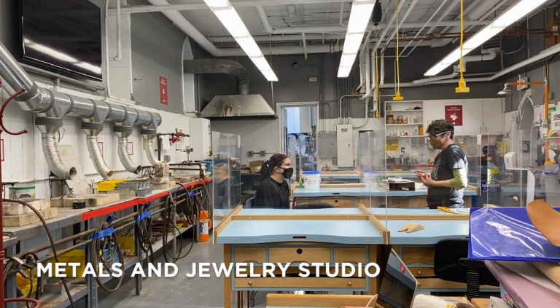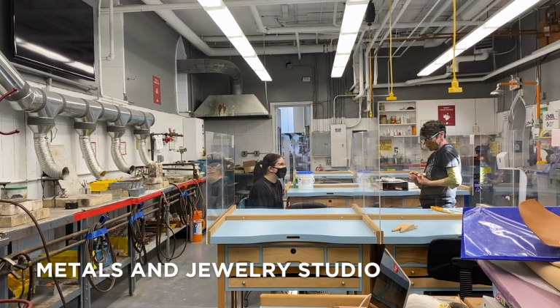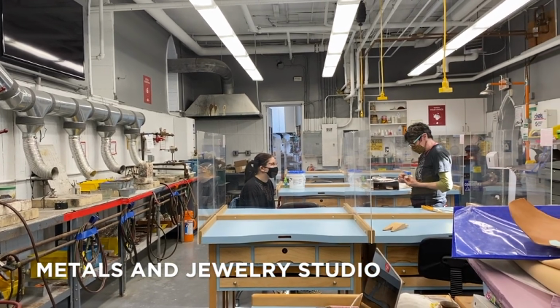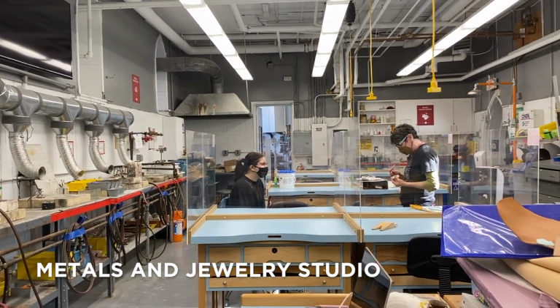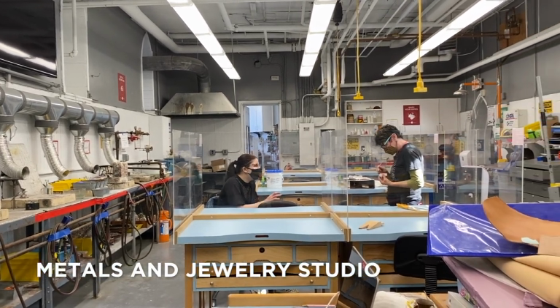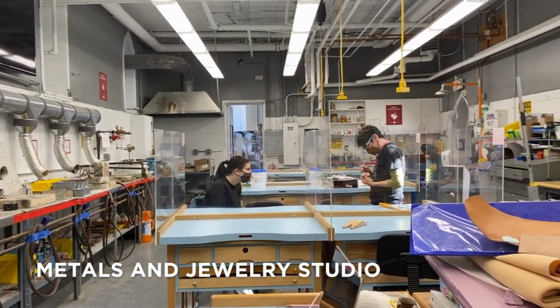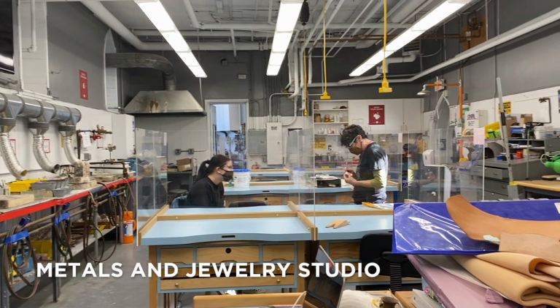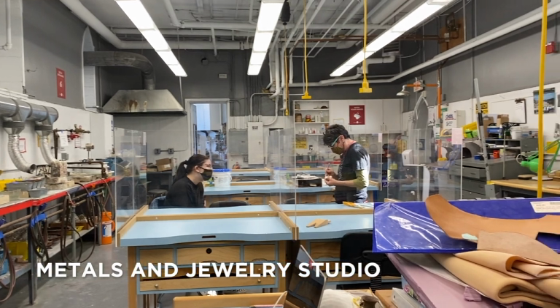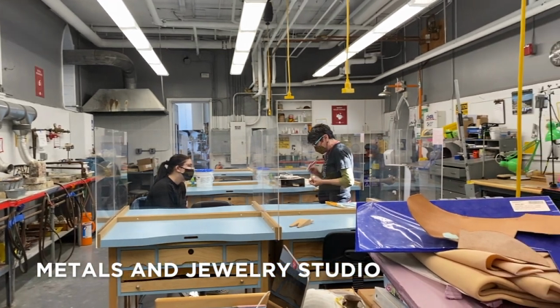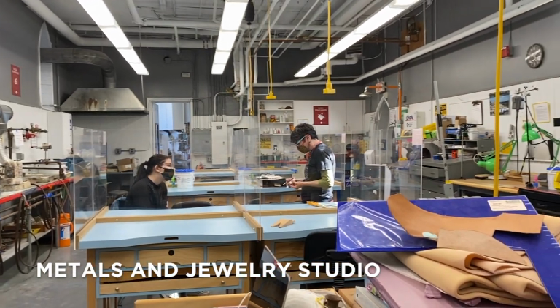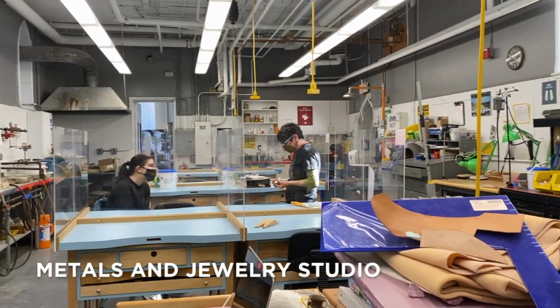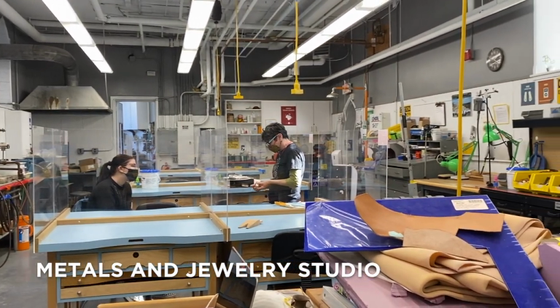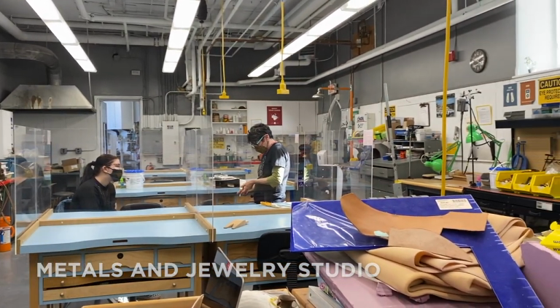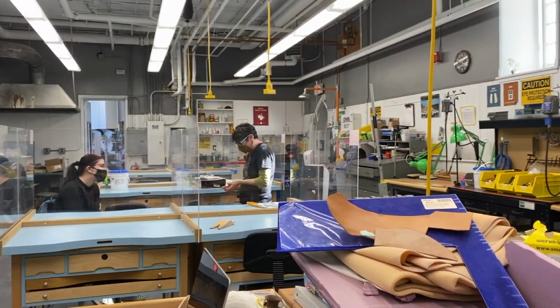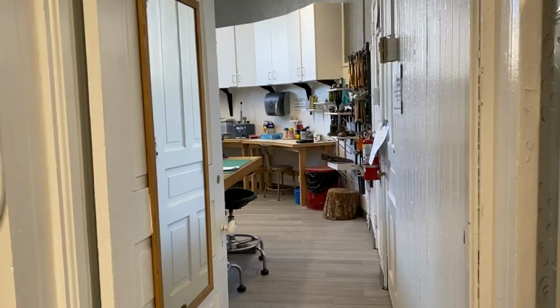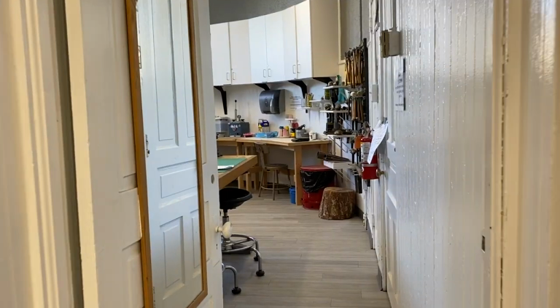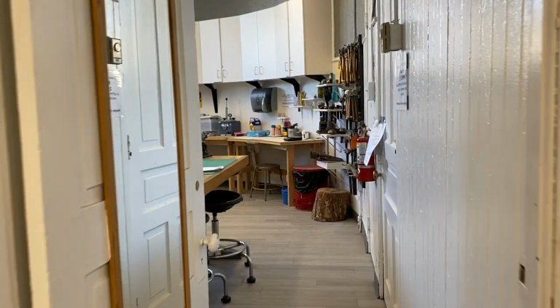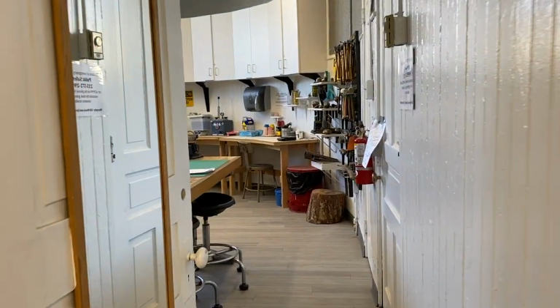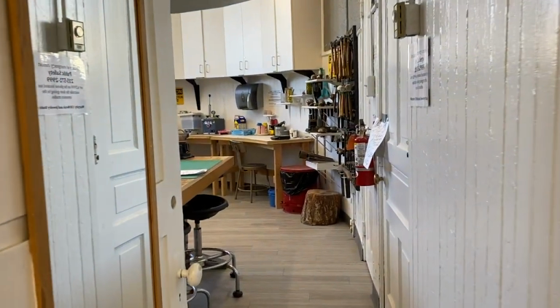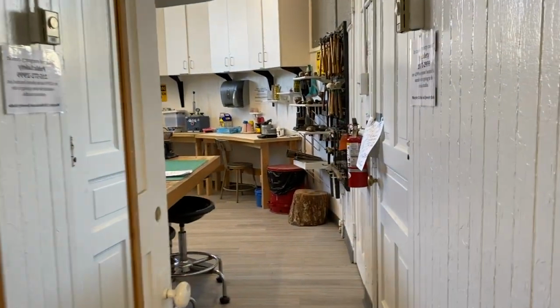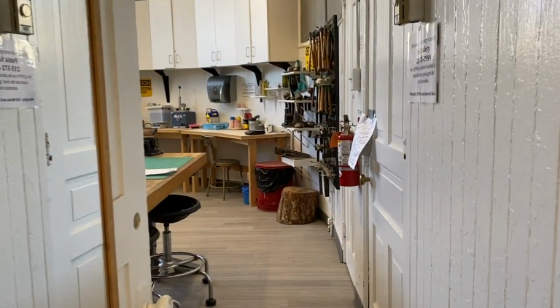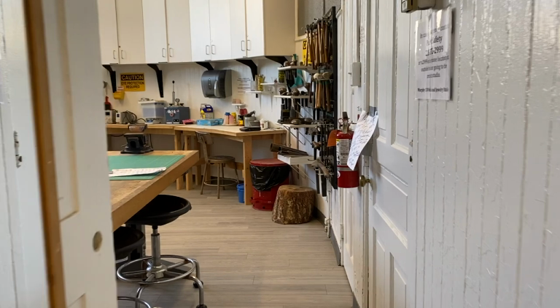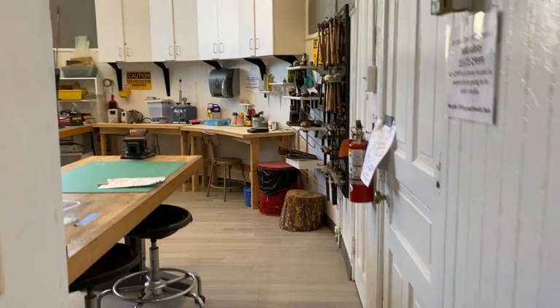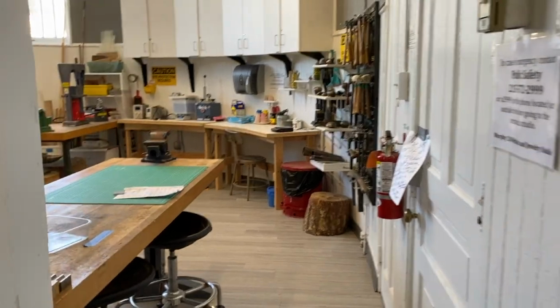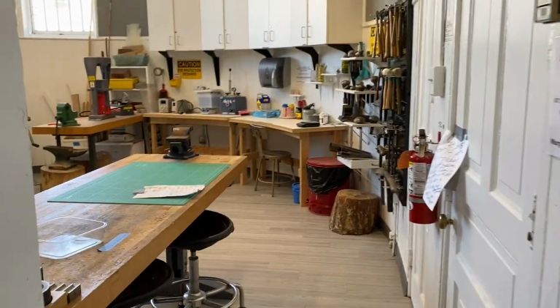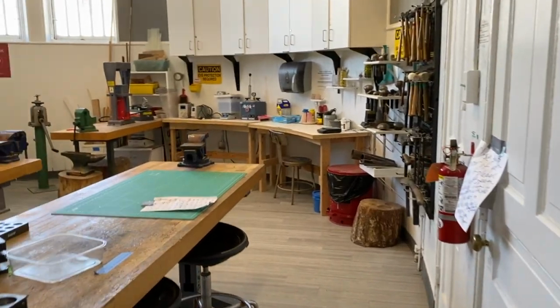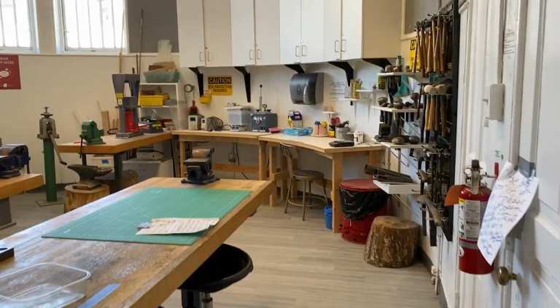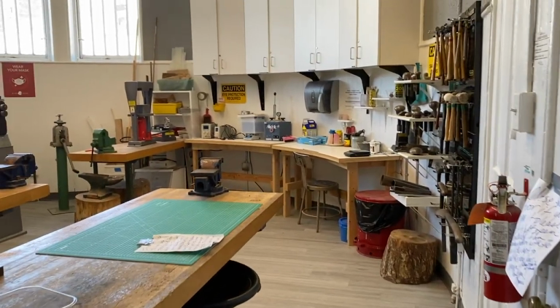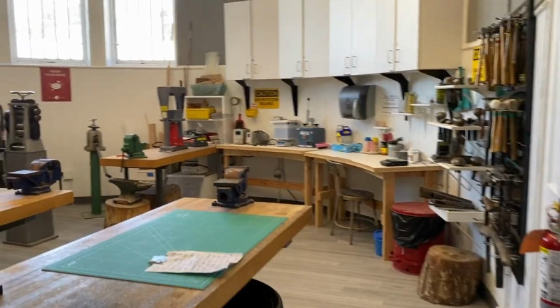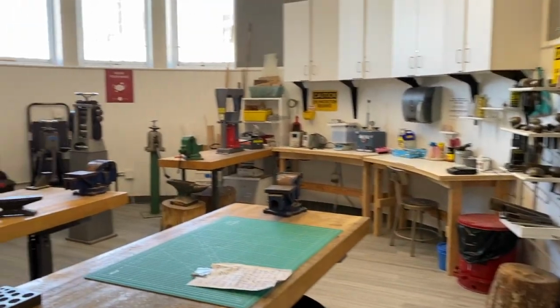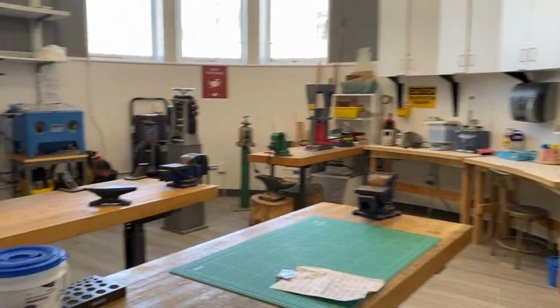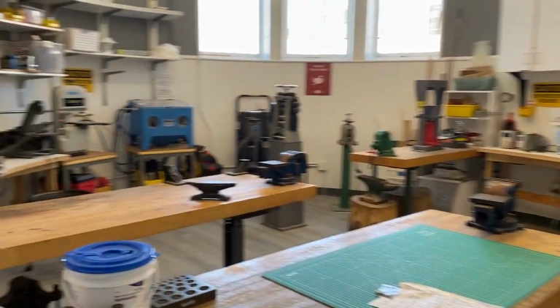In the metals and jewelry studio, students explore both traditional and non-traditional materials. Here, you'll be exposed to techniques like soldering, forming, enameling, casting, and stone setting.